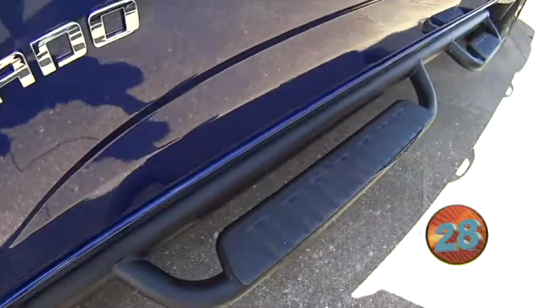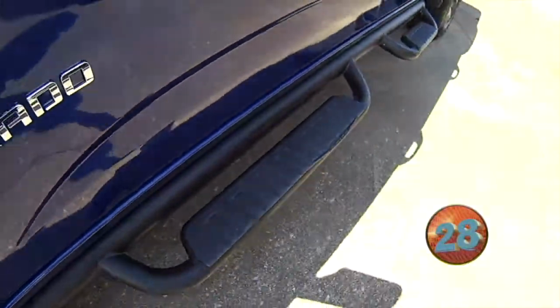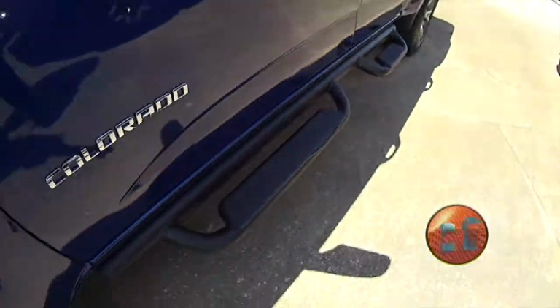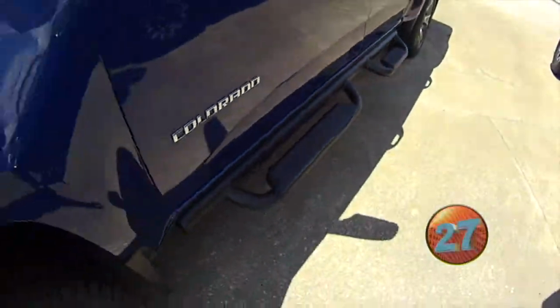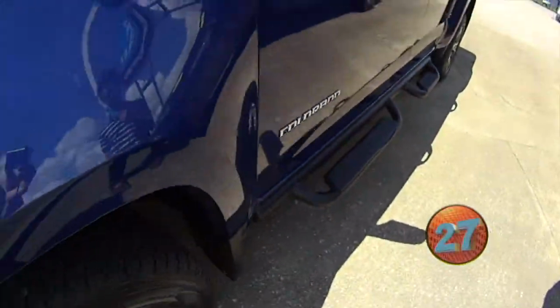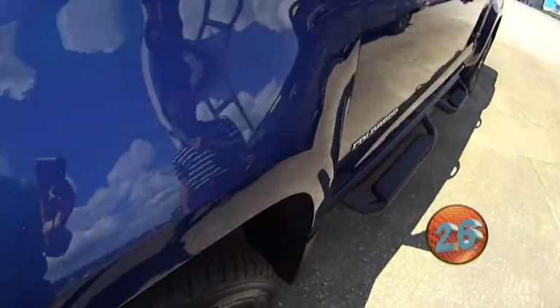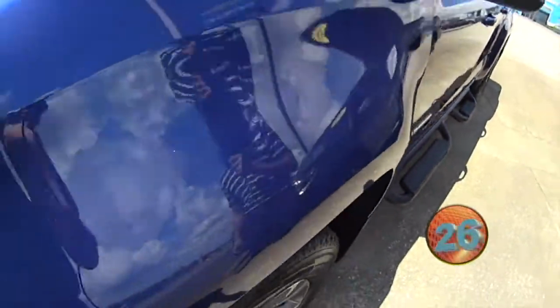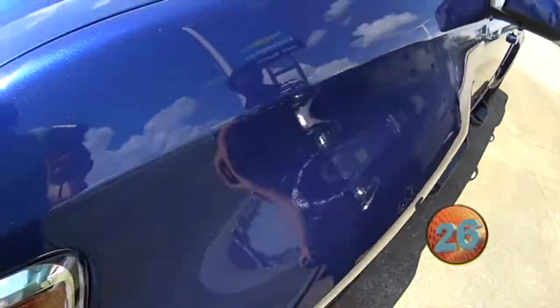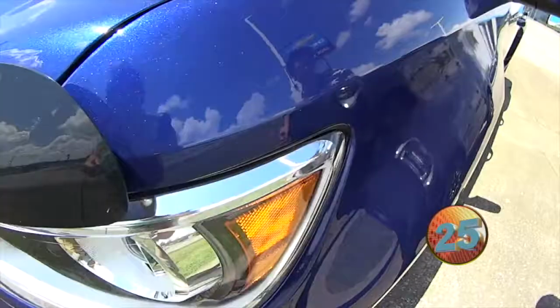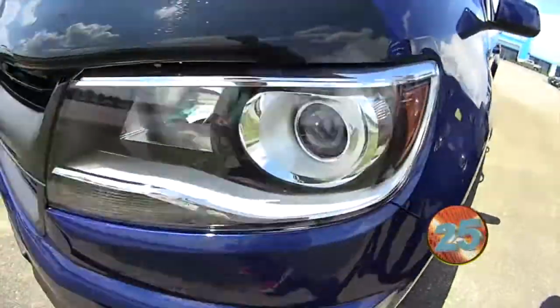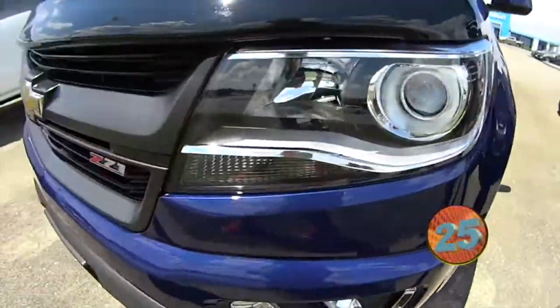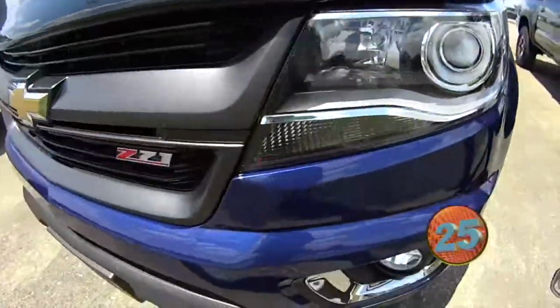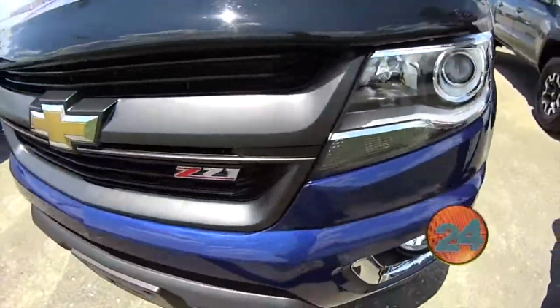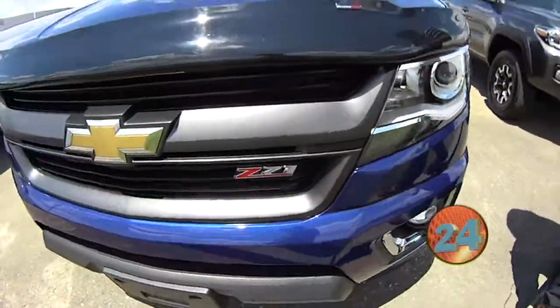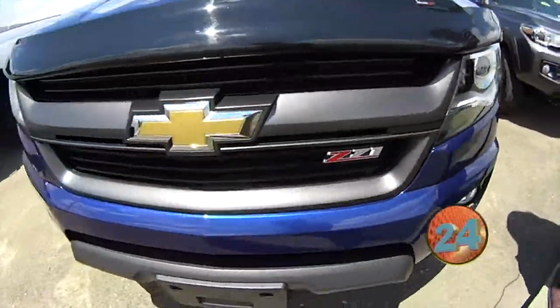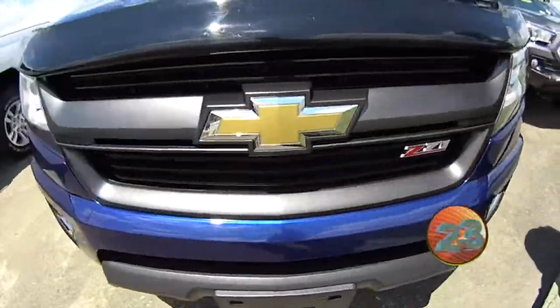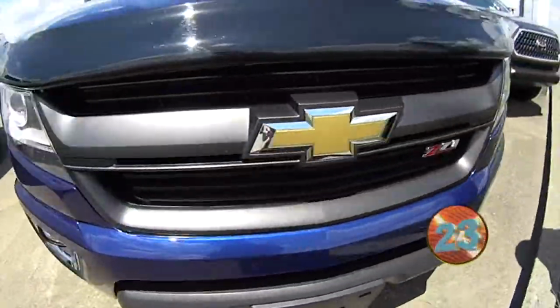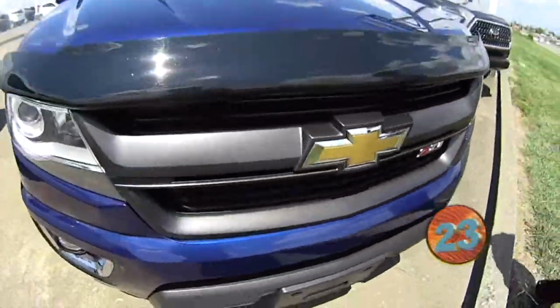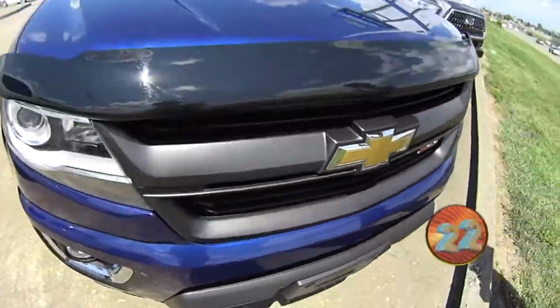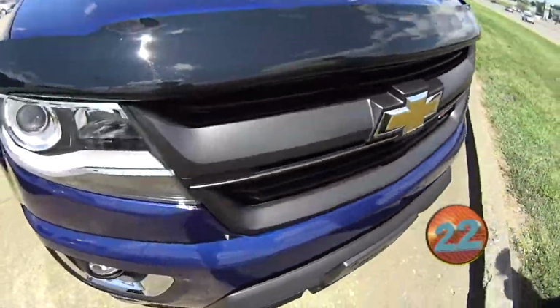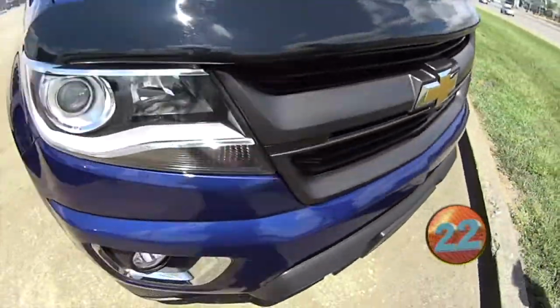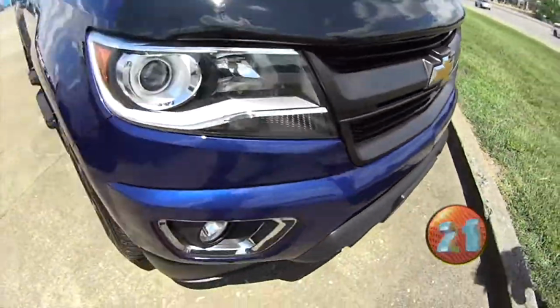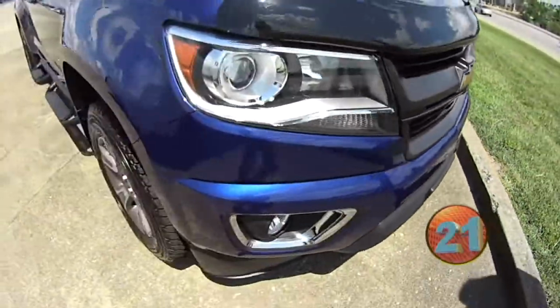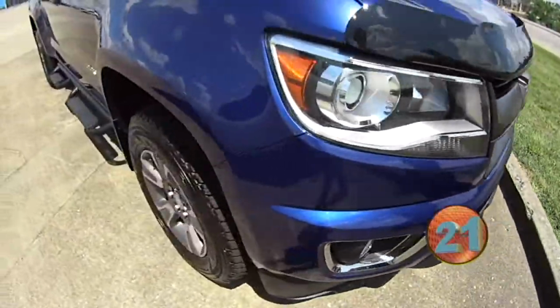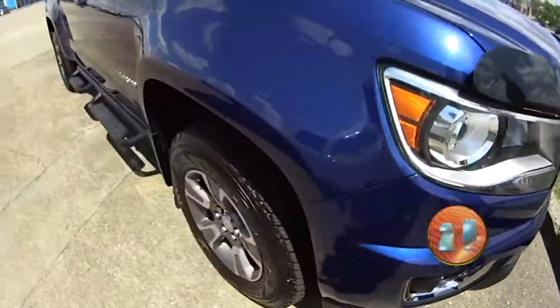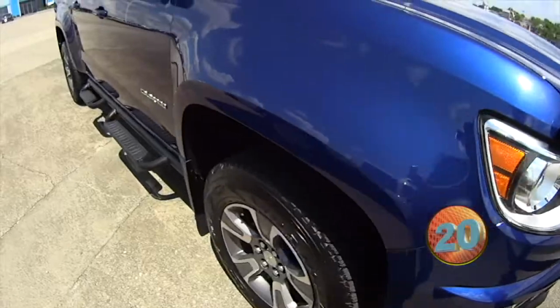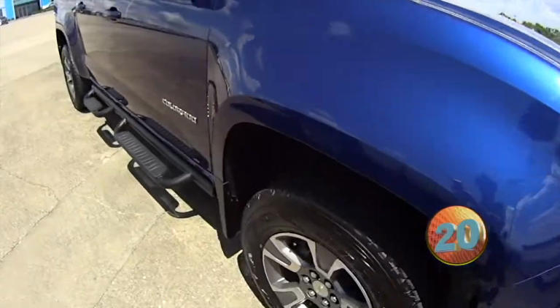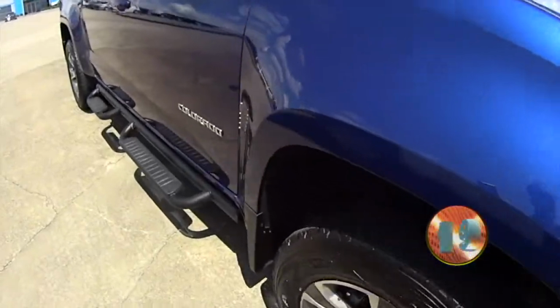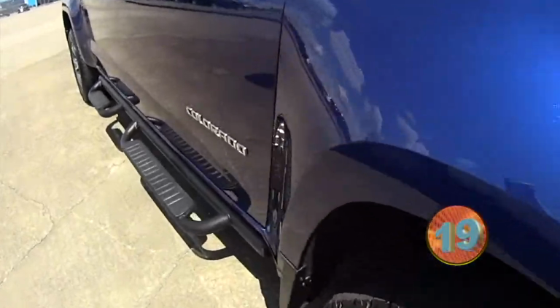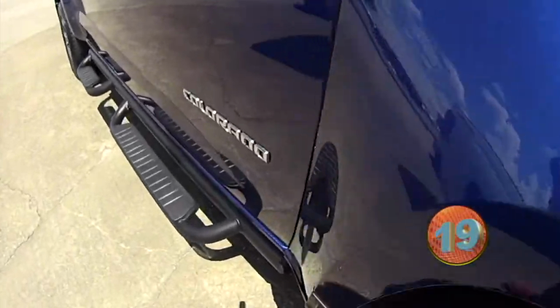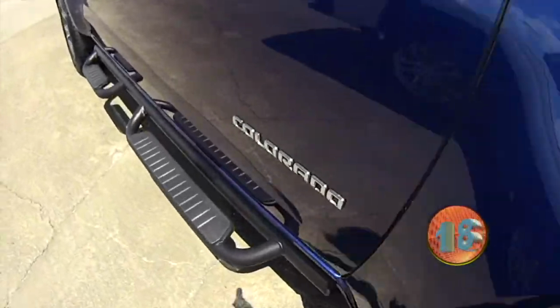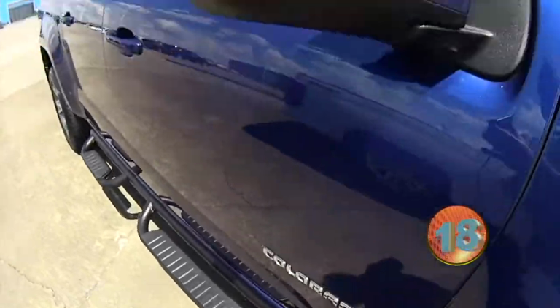We've got this nice Colorado sitting out in the front lot. It's a 2015, got the V6 engine, Z71 package. It's got that laser blue that everyone likes — really stands out.